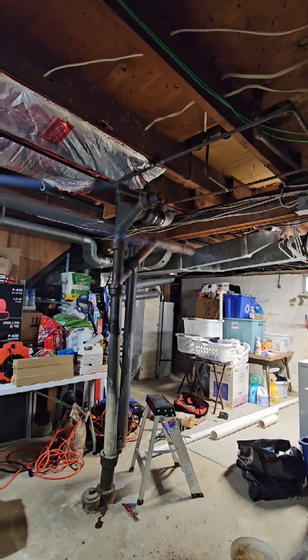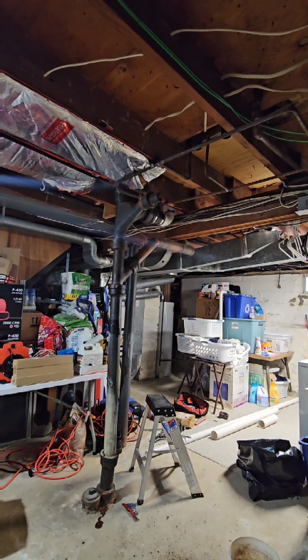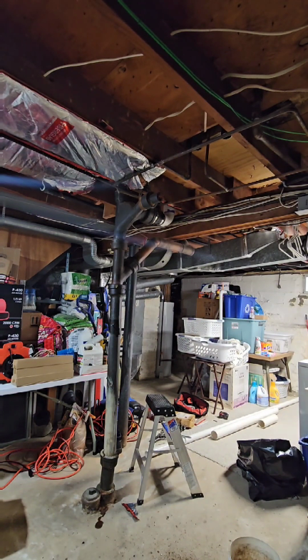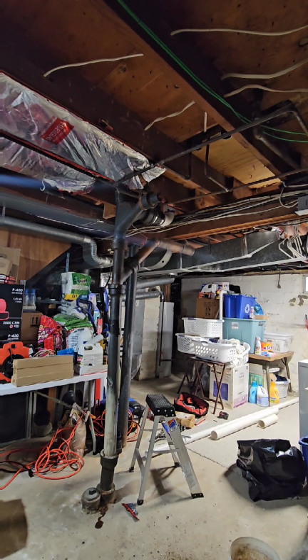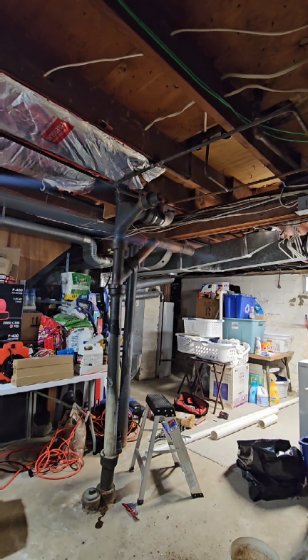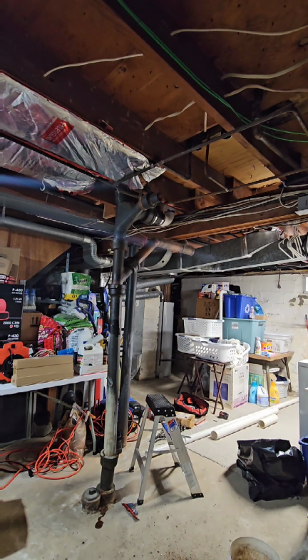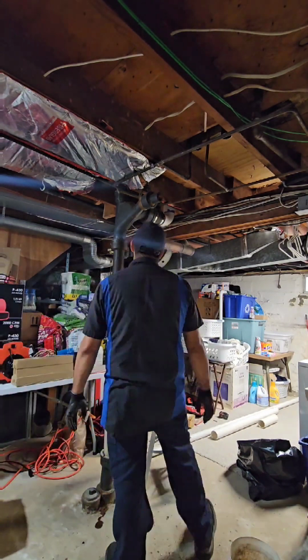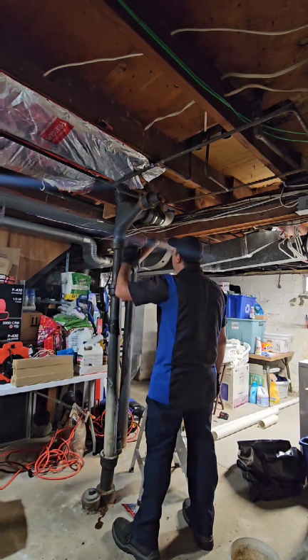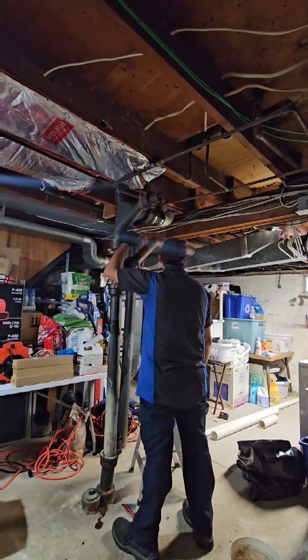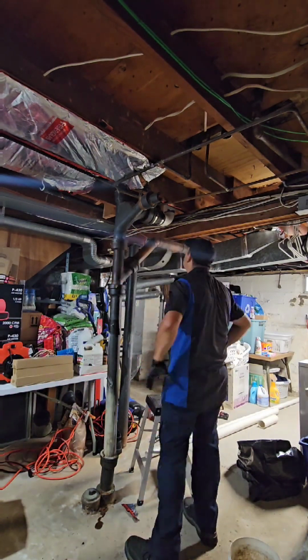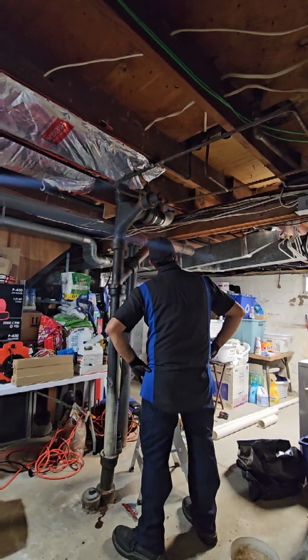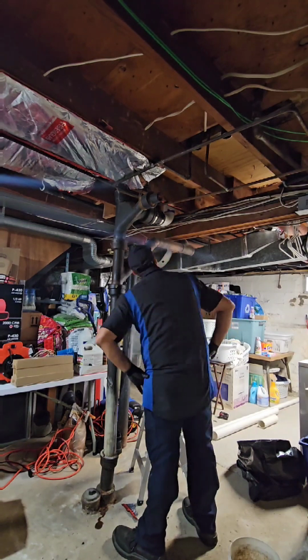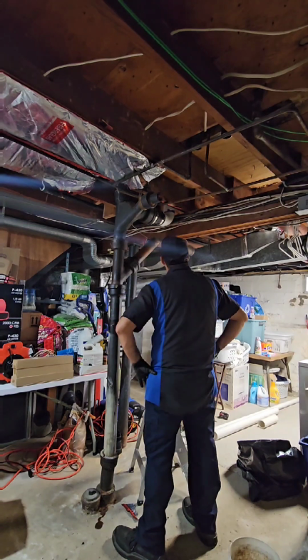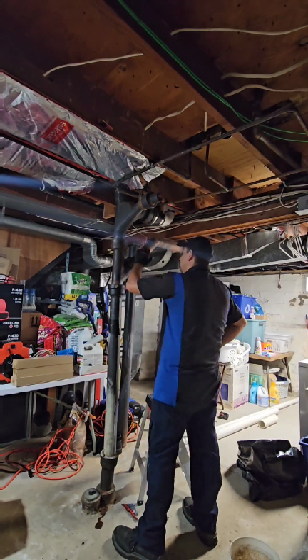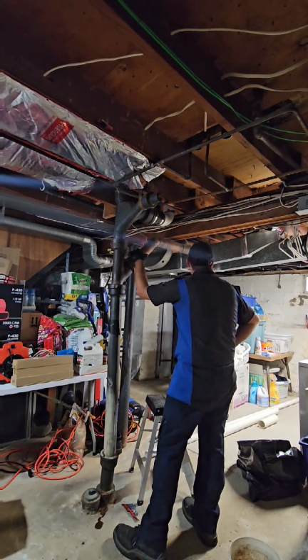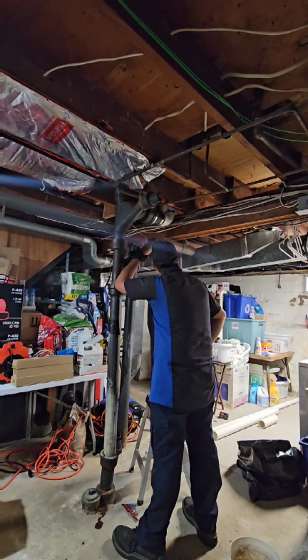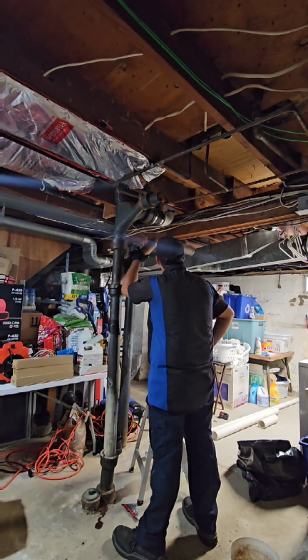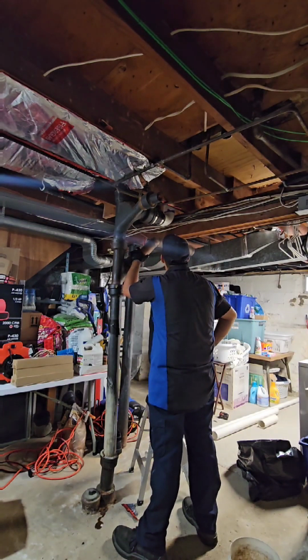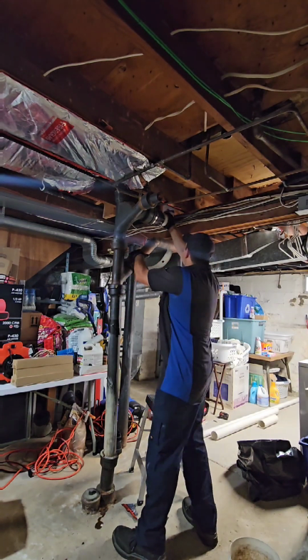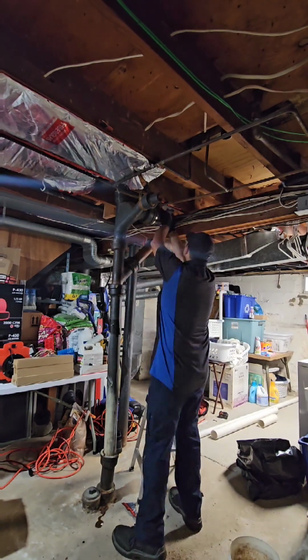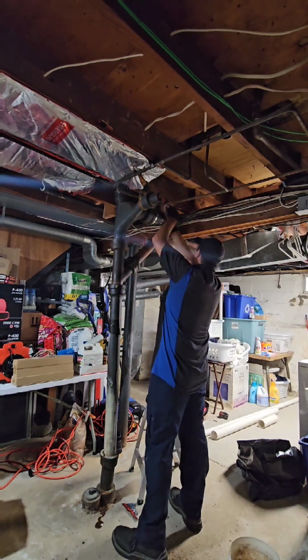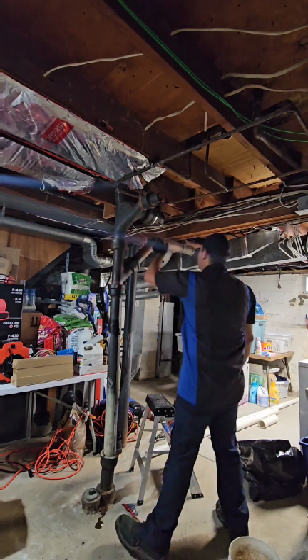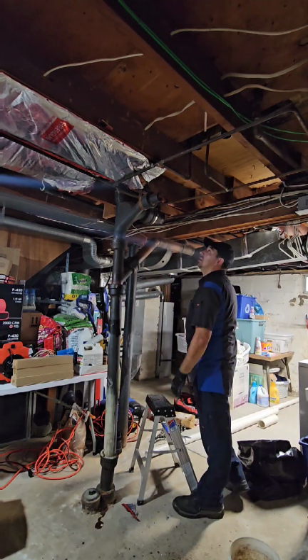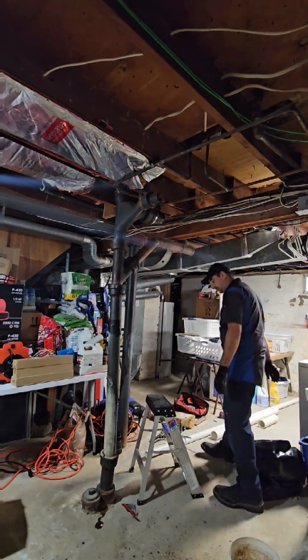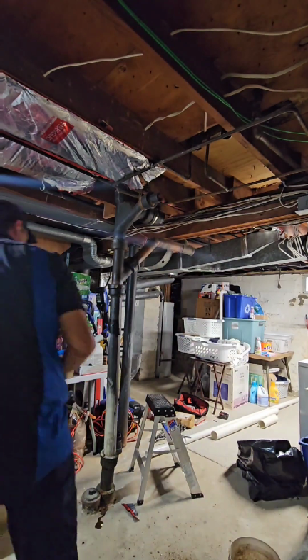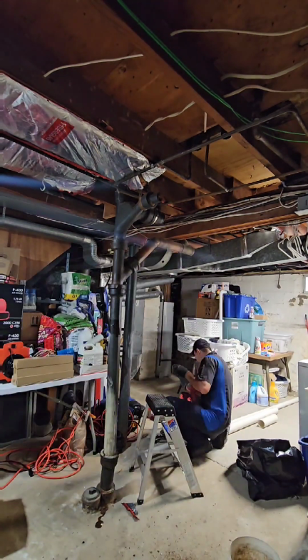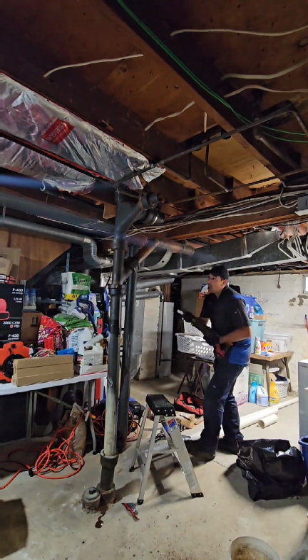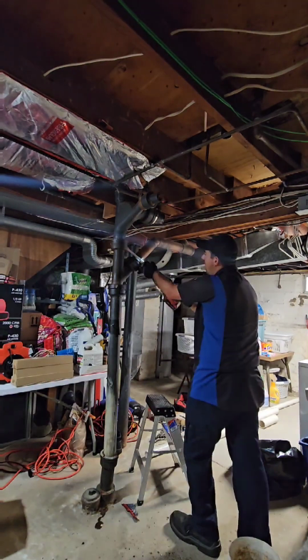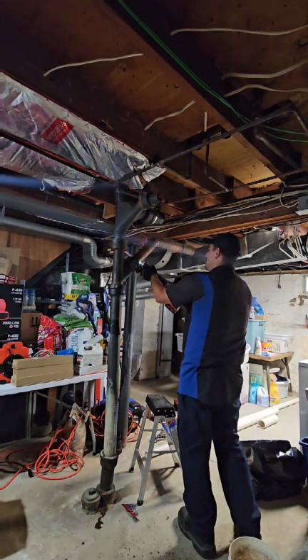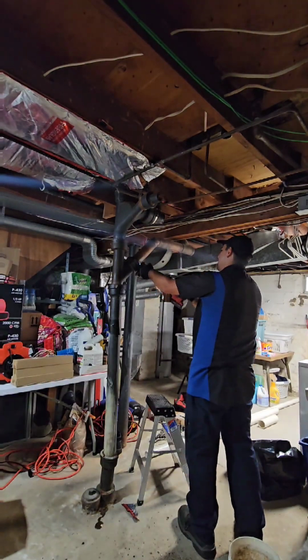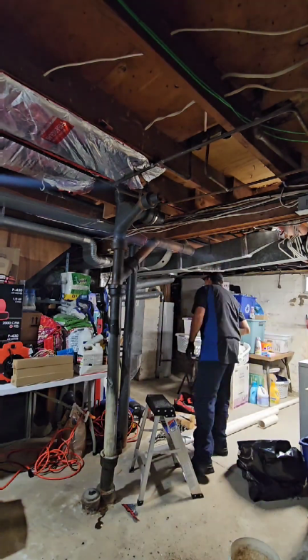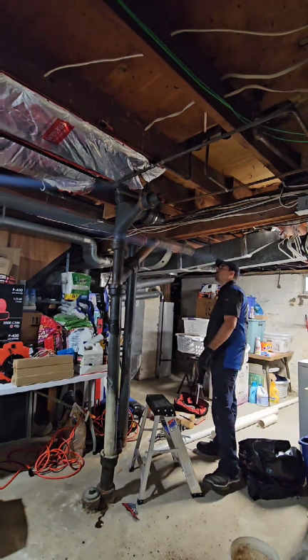That hole saw does miracles inside the two-inch drain — remember that, guys. Use a one-and-three-quarter hole saw to clear out the inside of a two-inch cast iron pipe. Looking at the subfloor here — it's all rotted out. I'm gonna have to rebuild it.